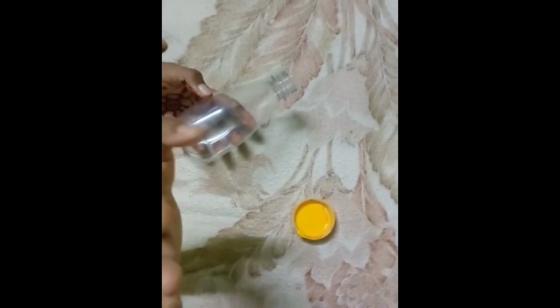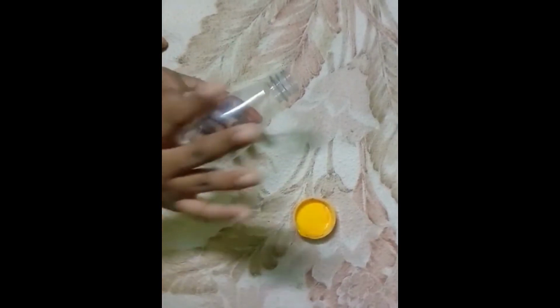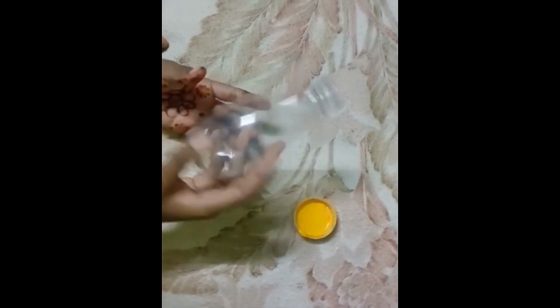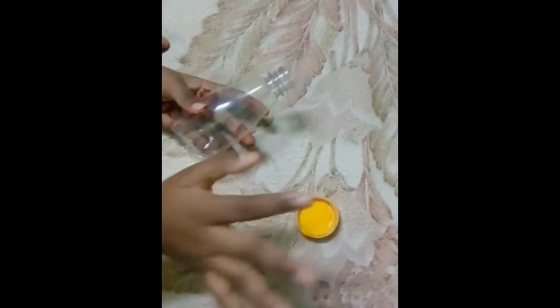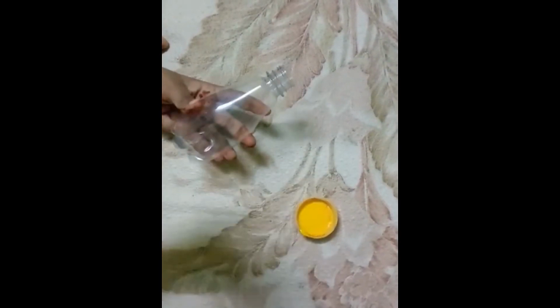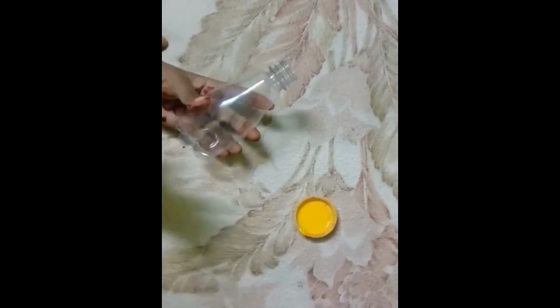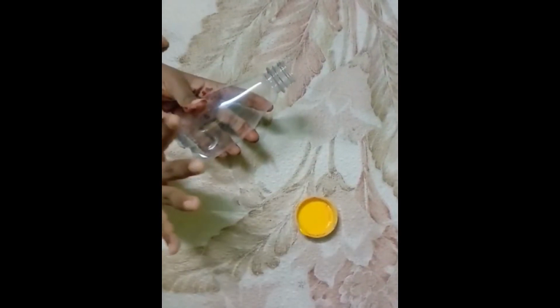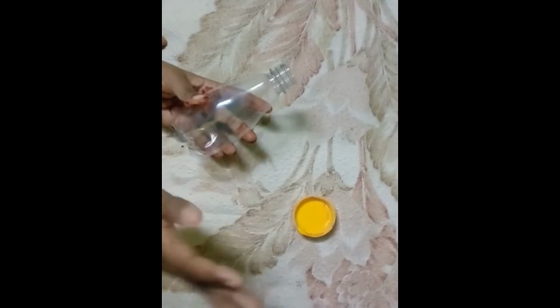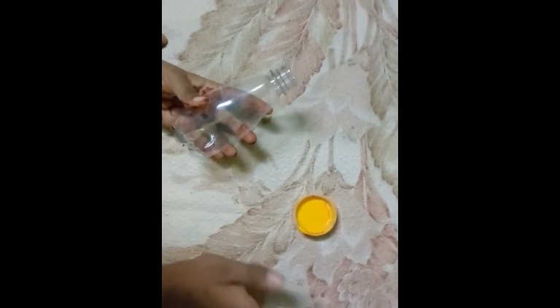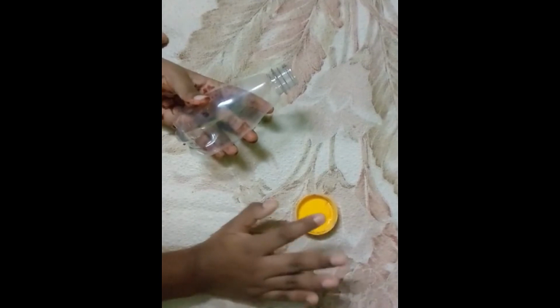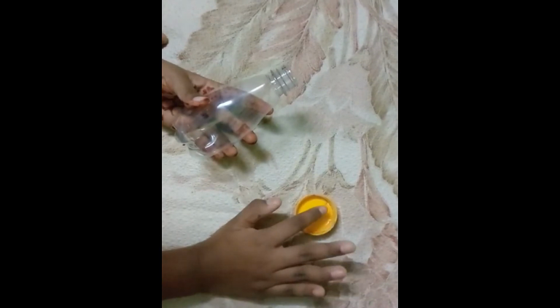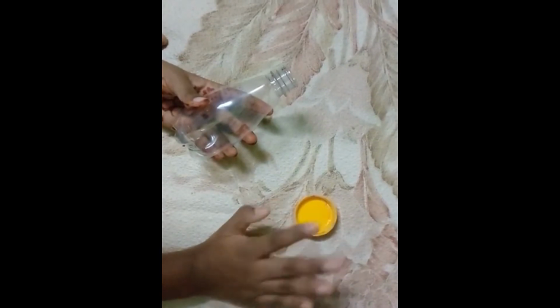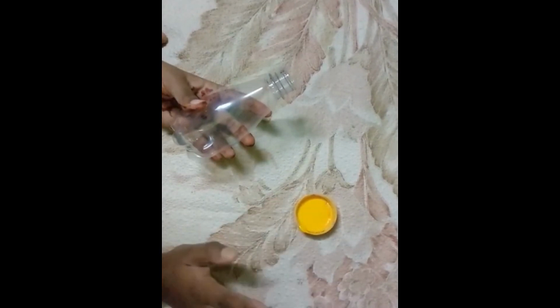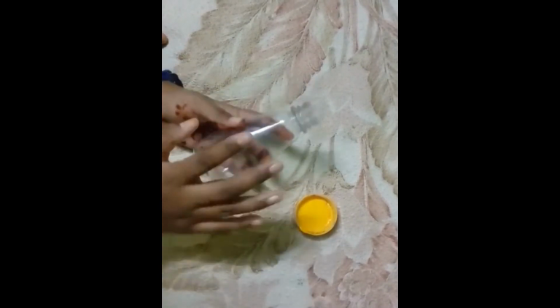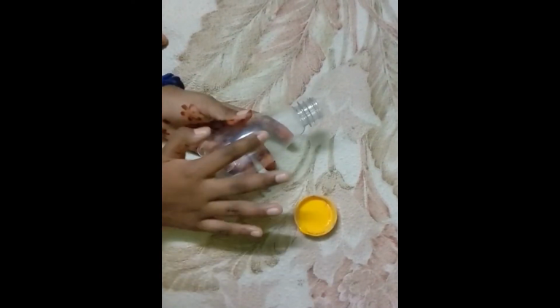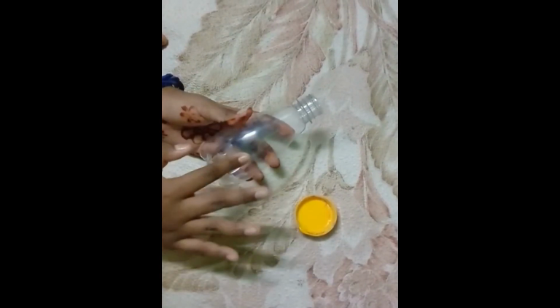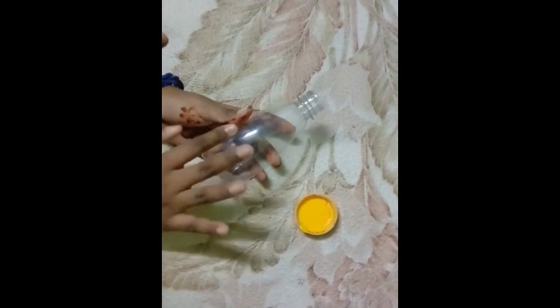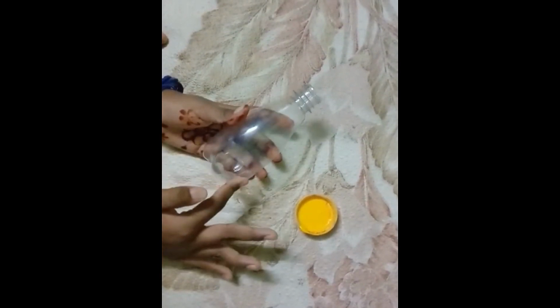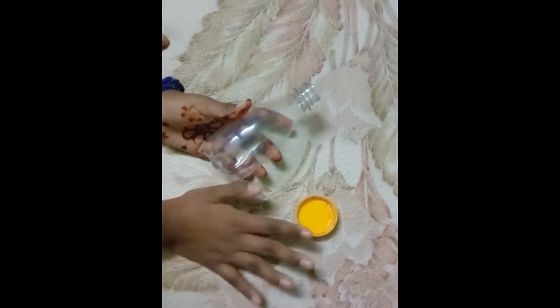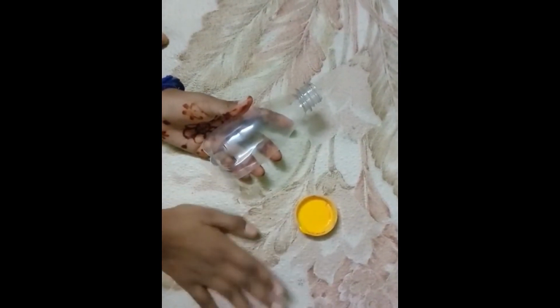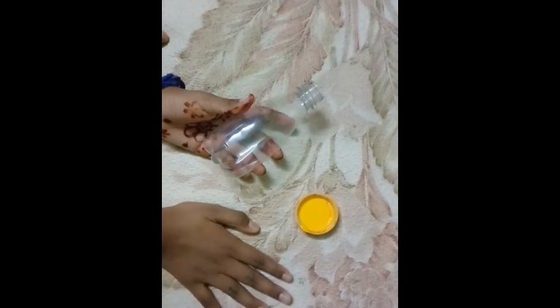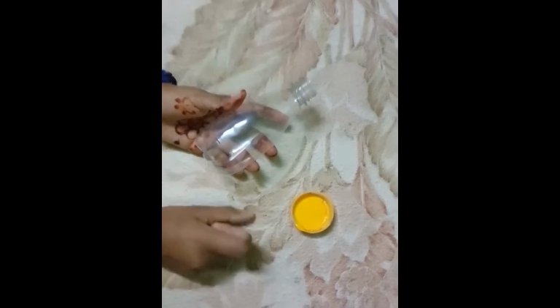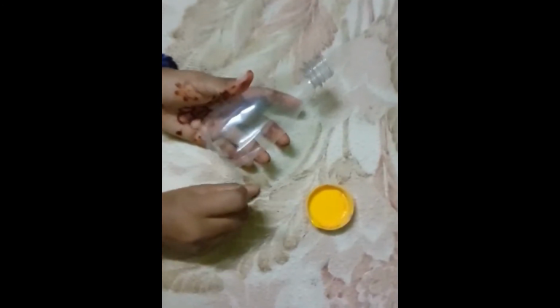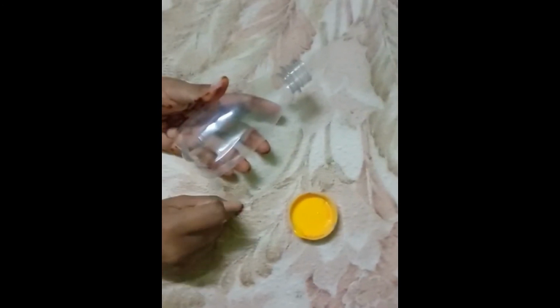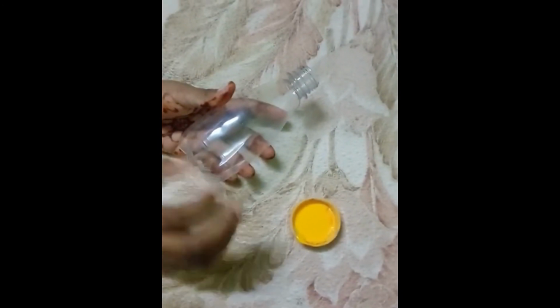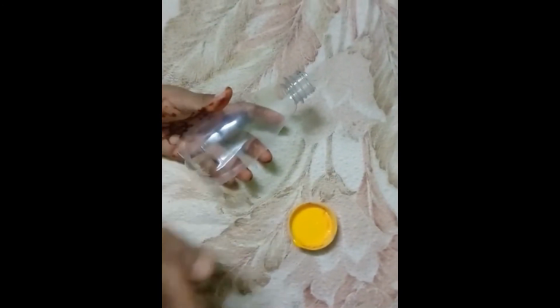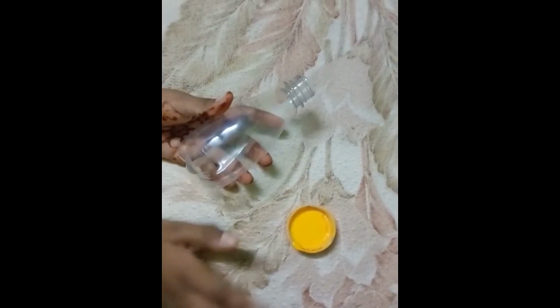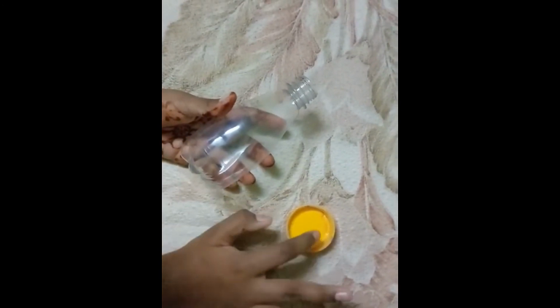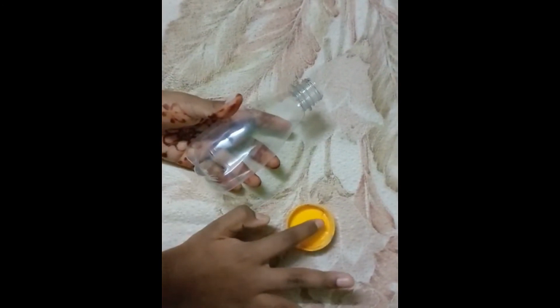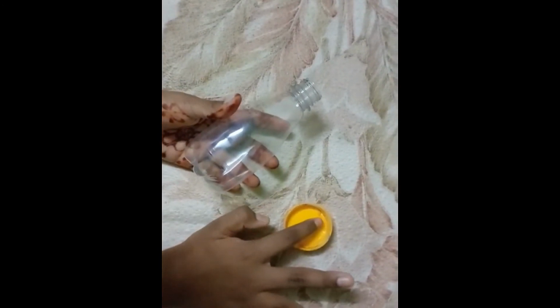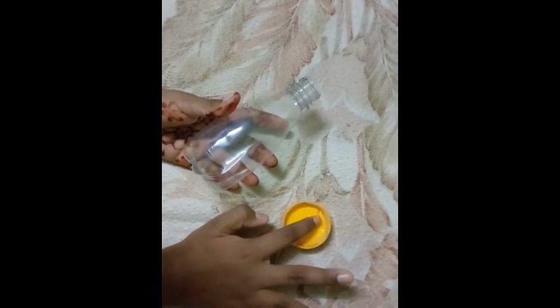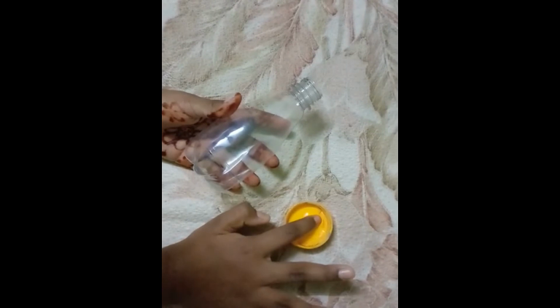What we have to do is finger printing. For that you have to dip your finger in the paint and print it on the bottle, using acrylic paint. So let's start.